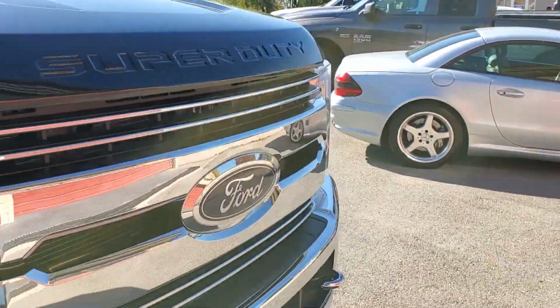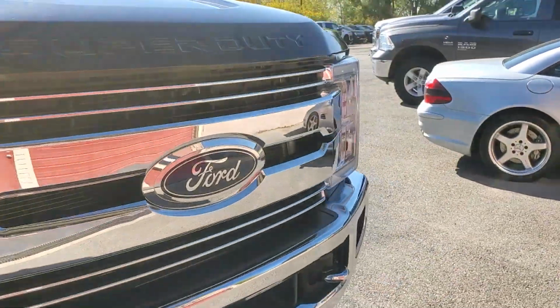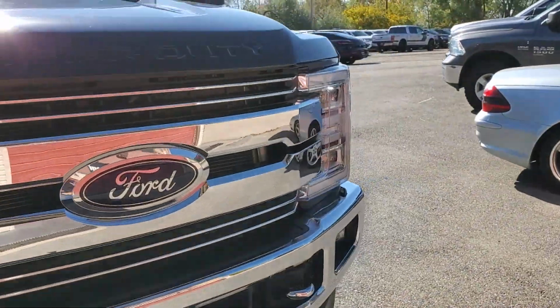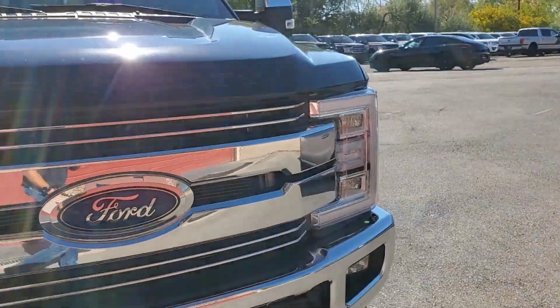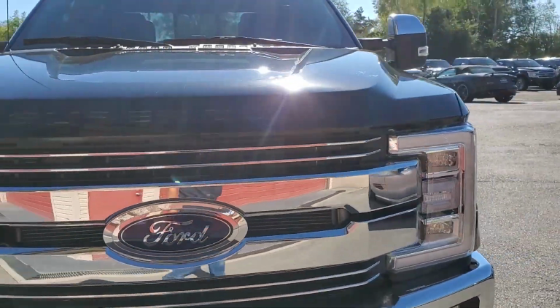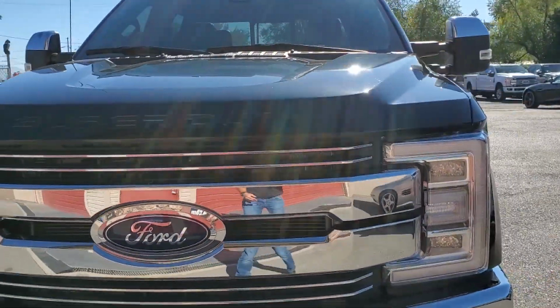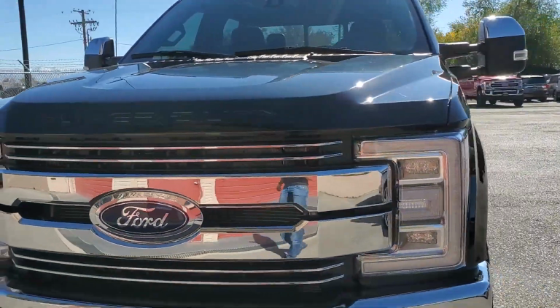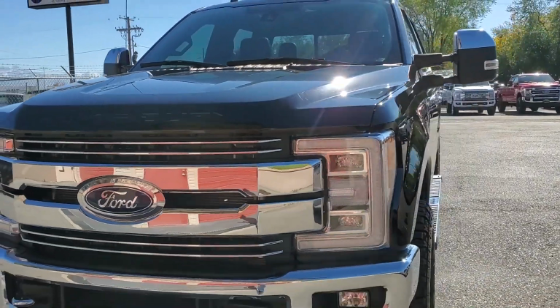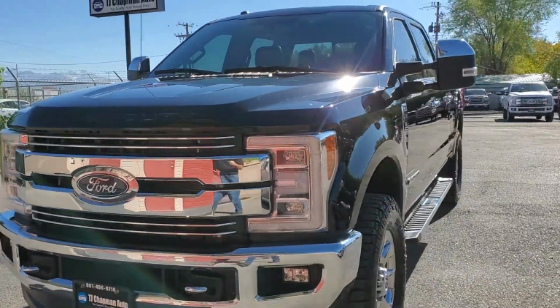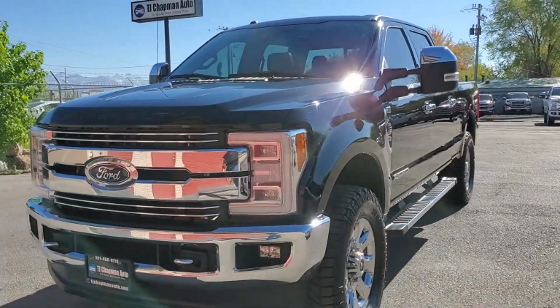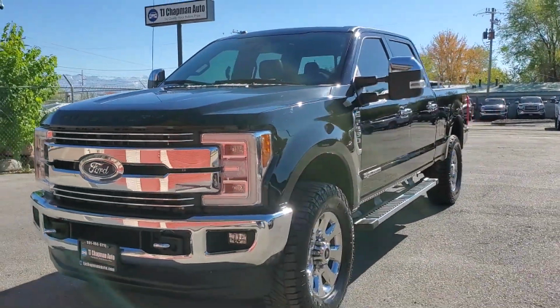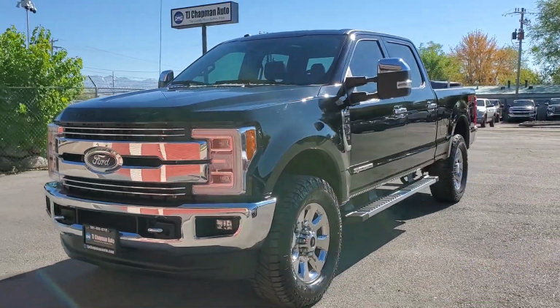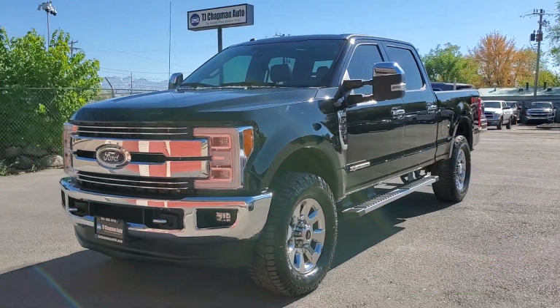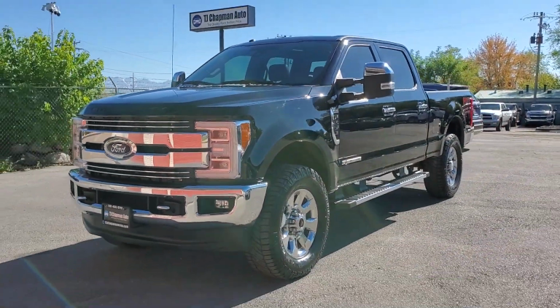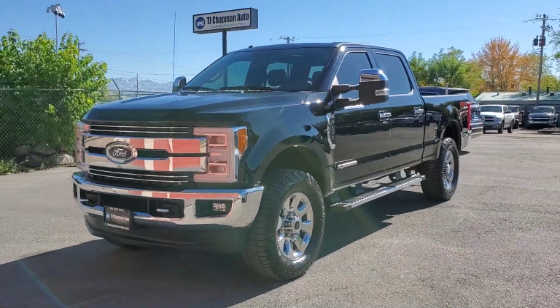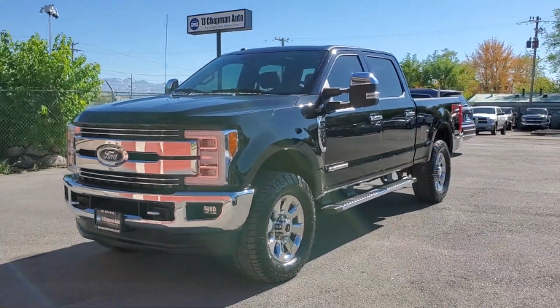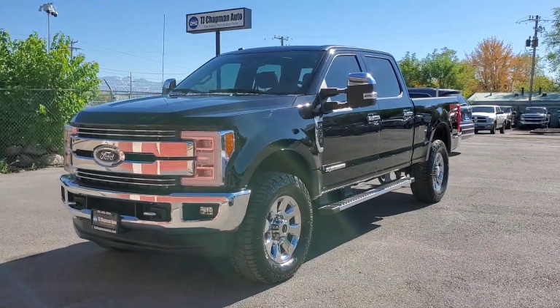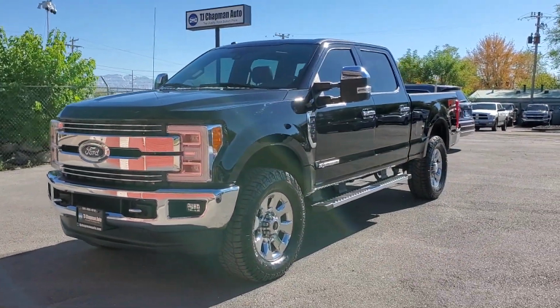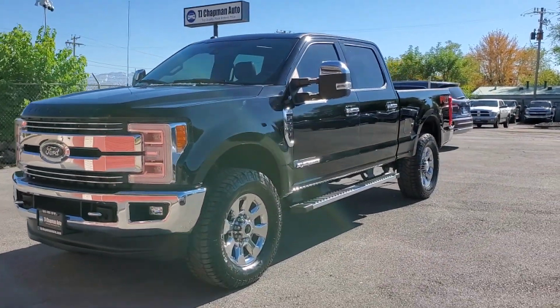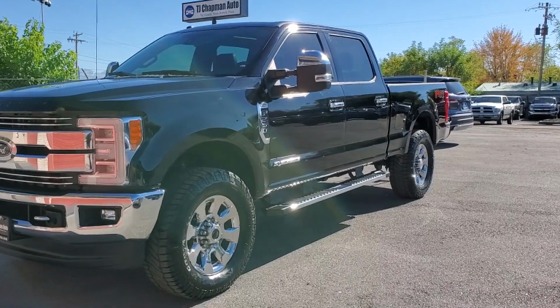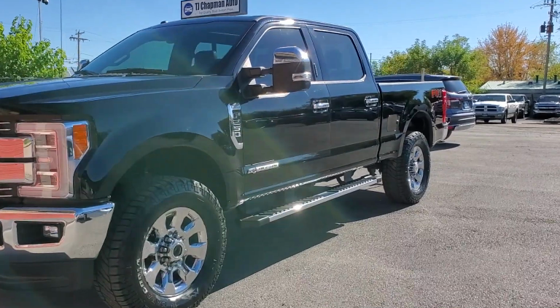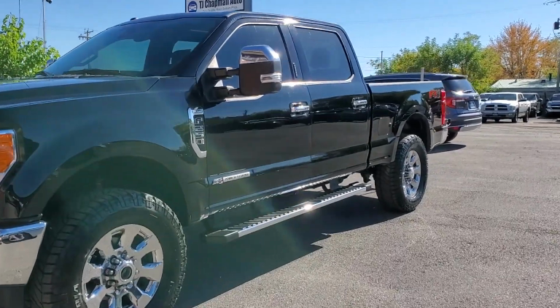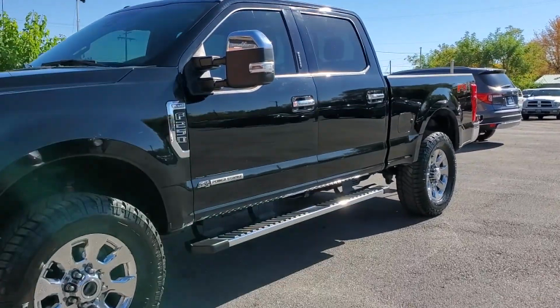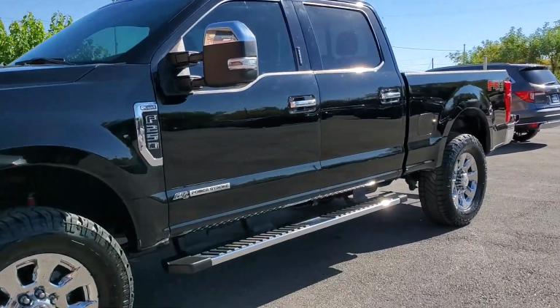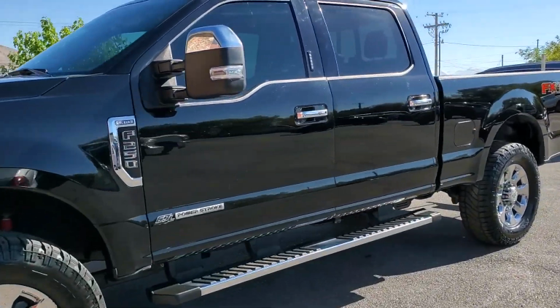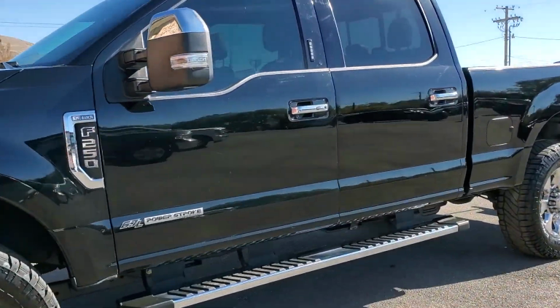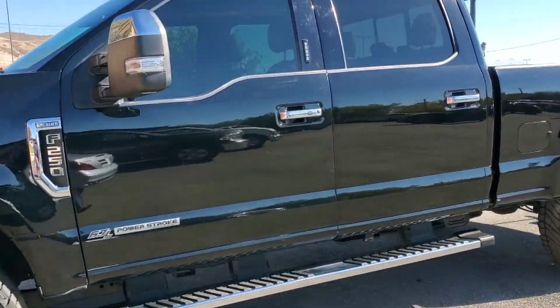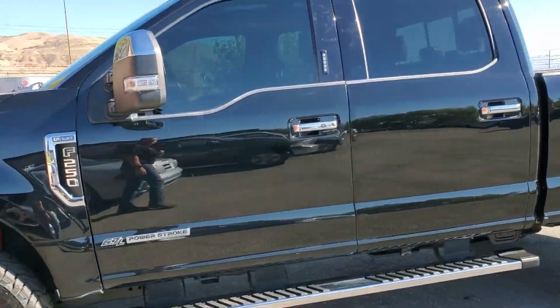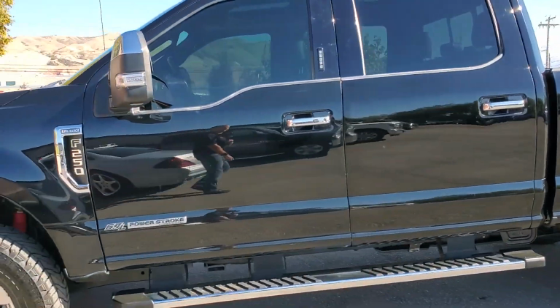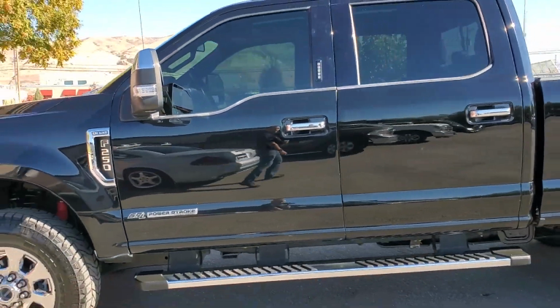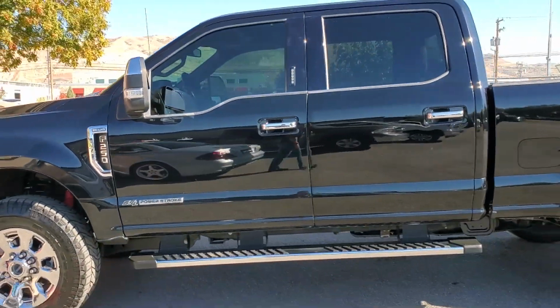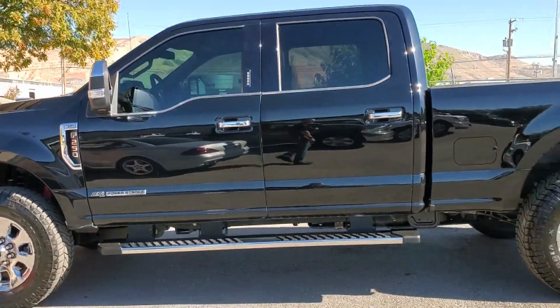You can see that this is the King Ranch Edition. It has tow hooks up front, fog lights, polished alloy wheels, and fixed running boards.